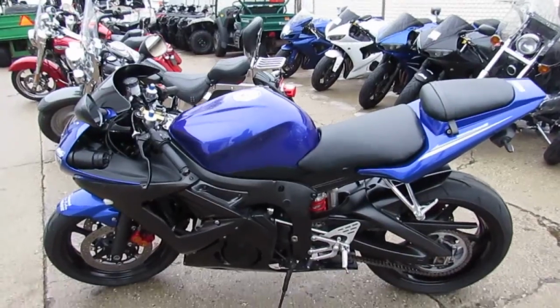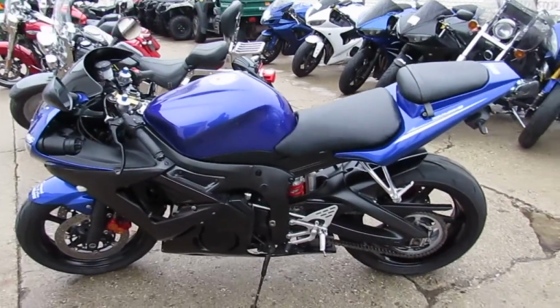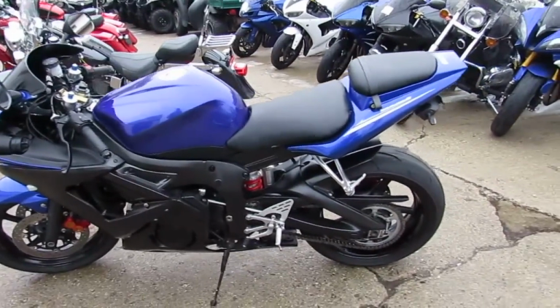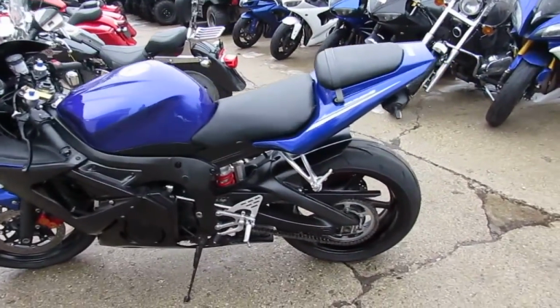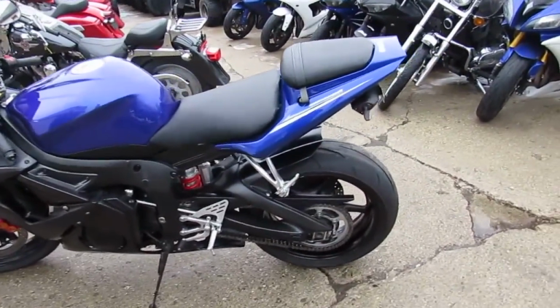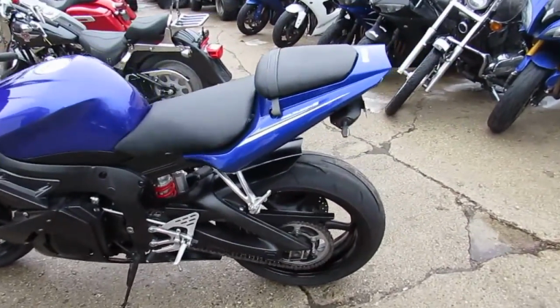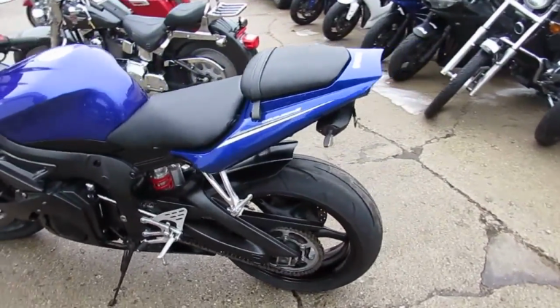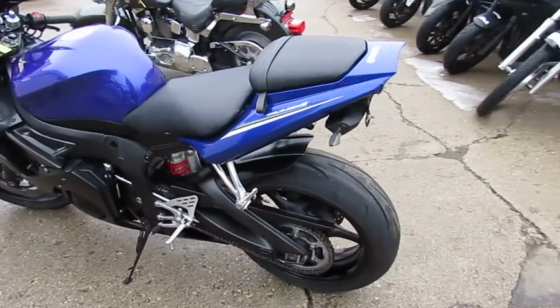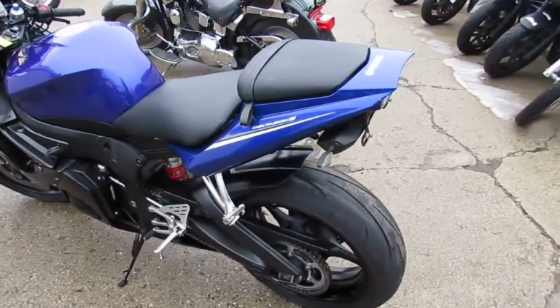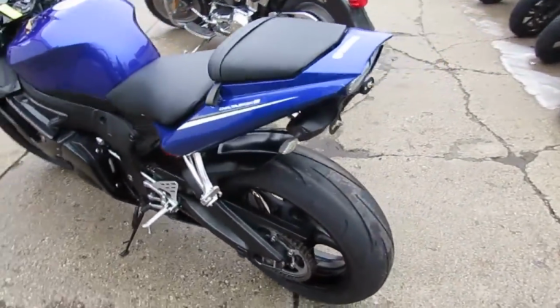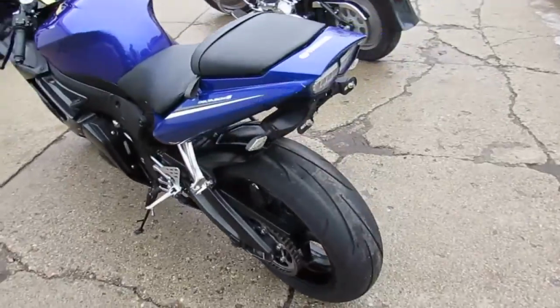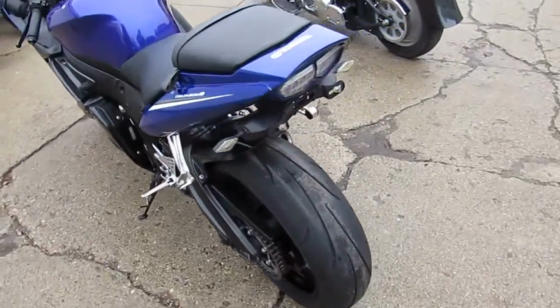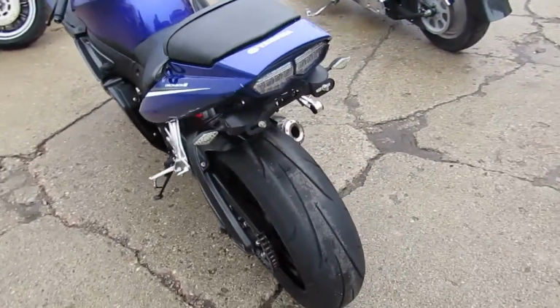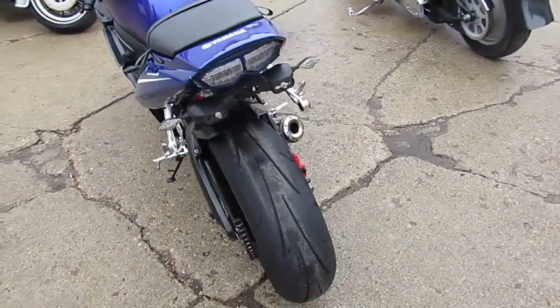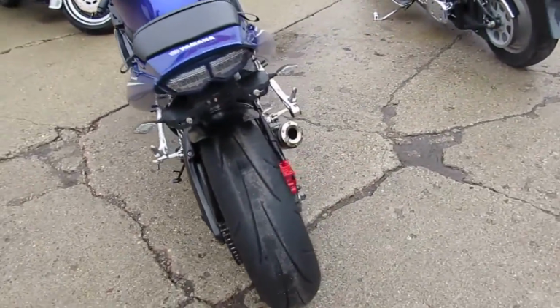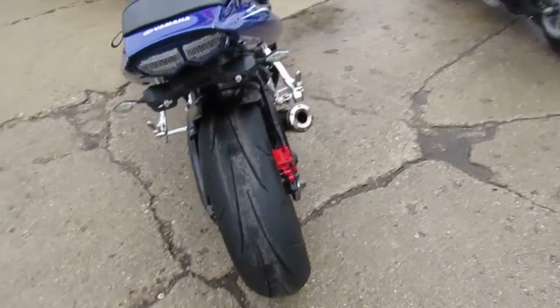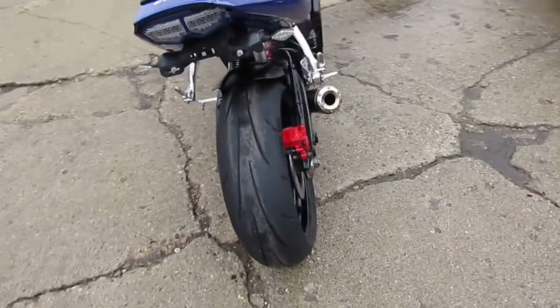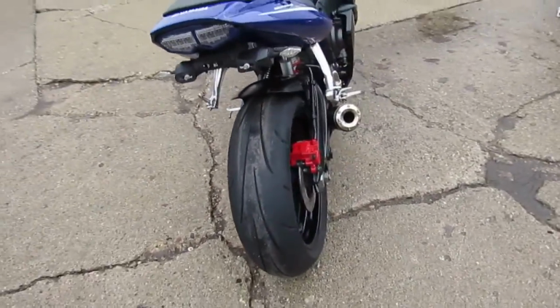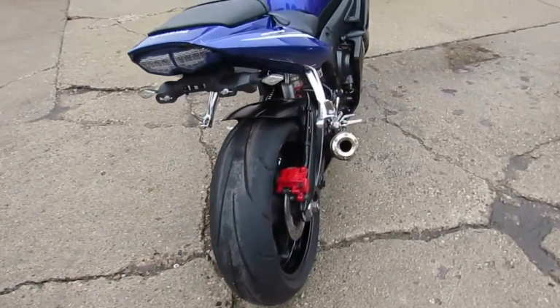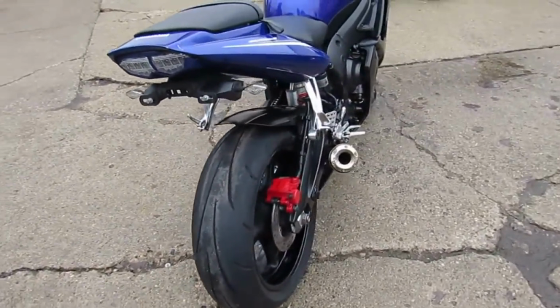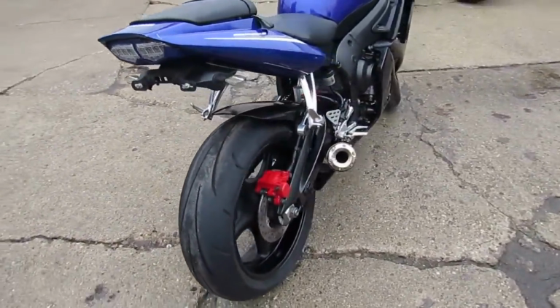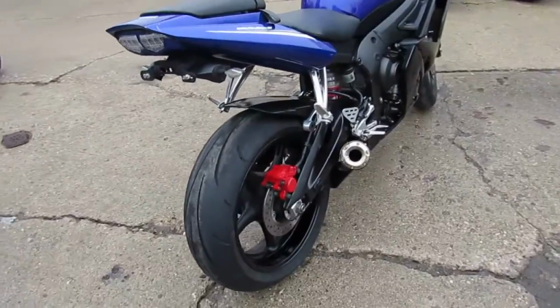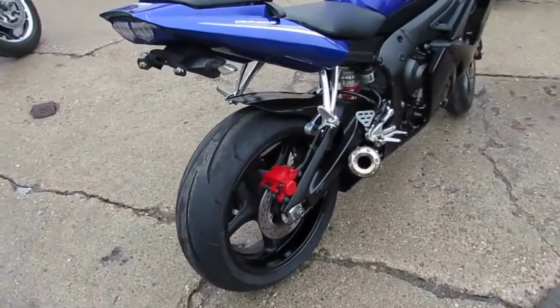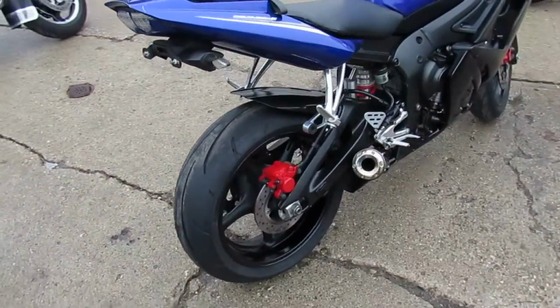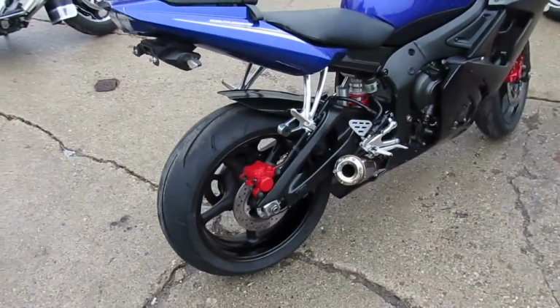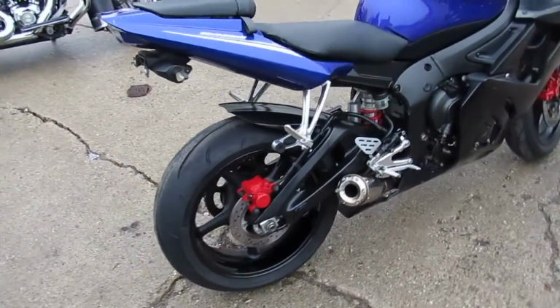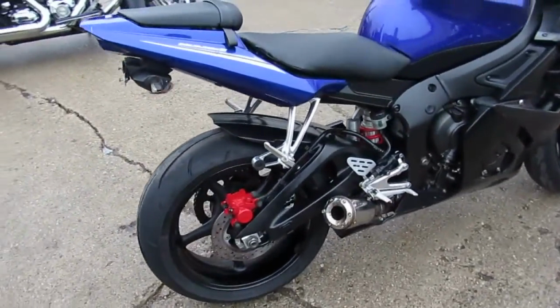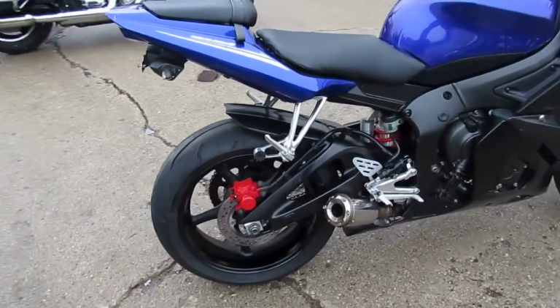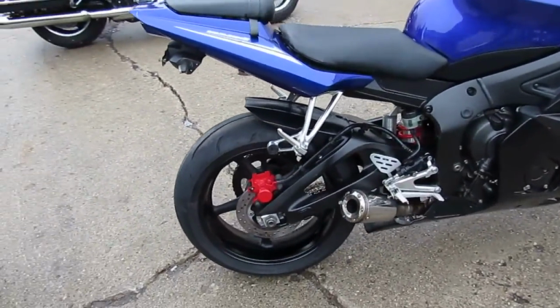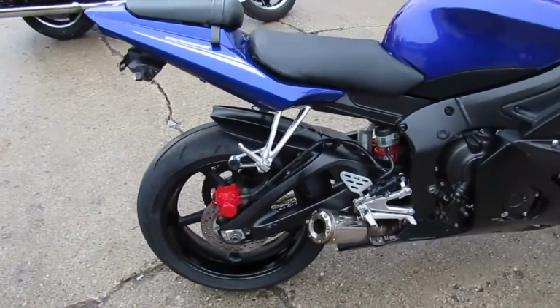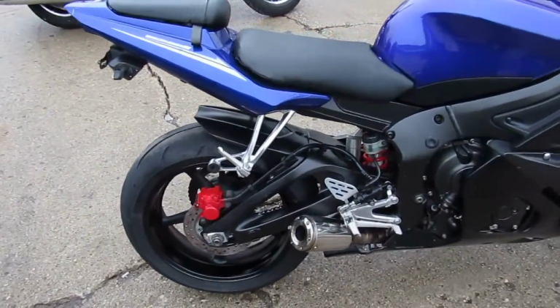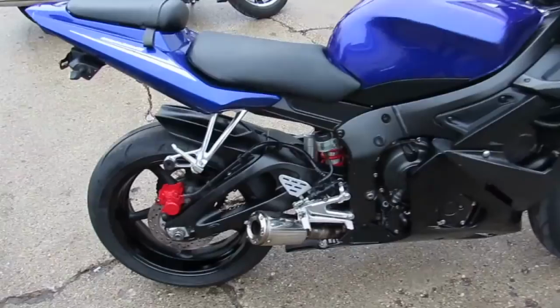Hey guys, it's ApprovalPowerSports.com here. We've got about 40 used R6's and R1's in our showroom. I'm going to show you this one today. It's a 2009 Yamaha YZF R6 — one nice used 2009 Yamaha R6.